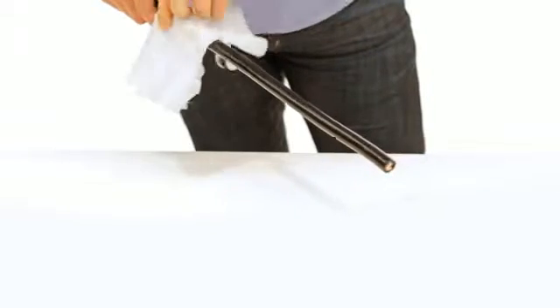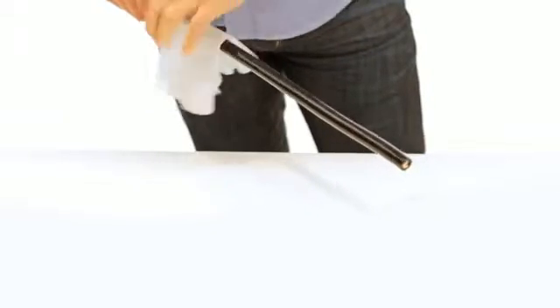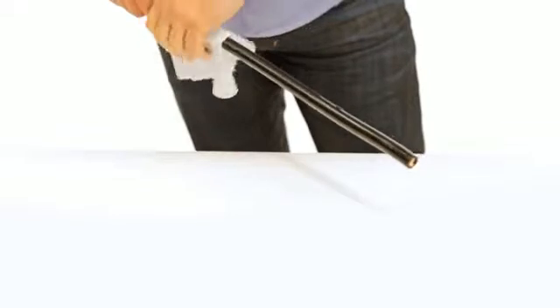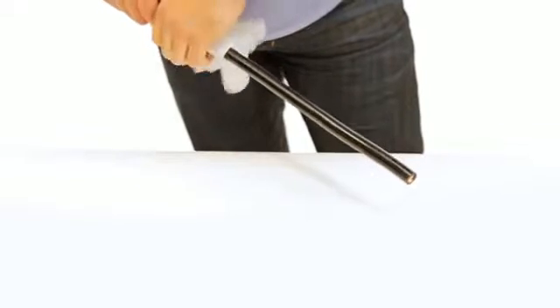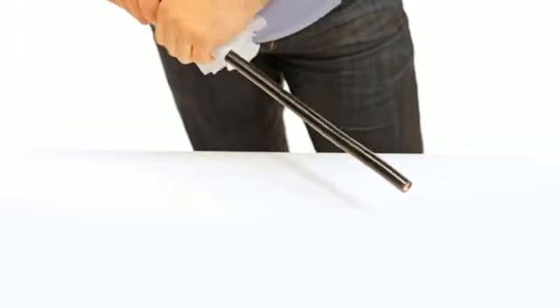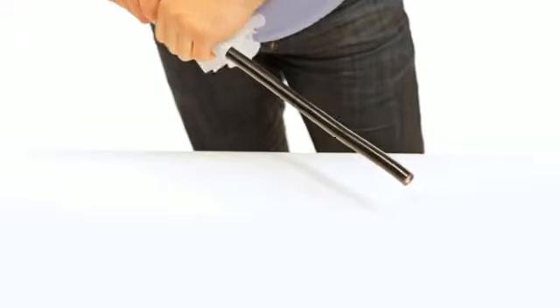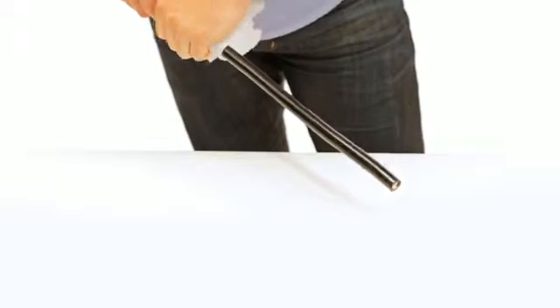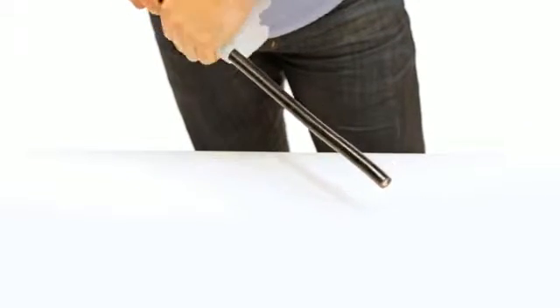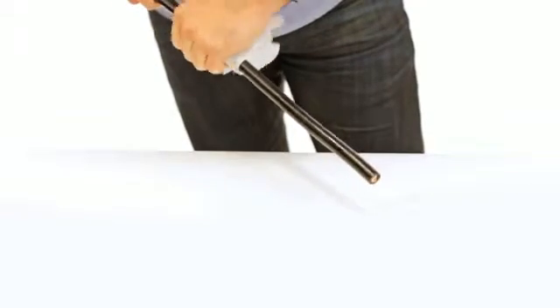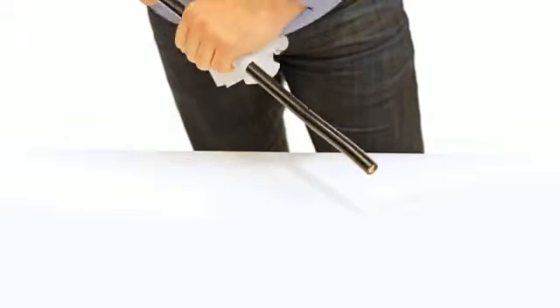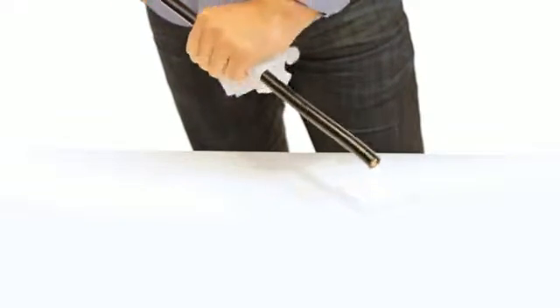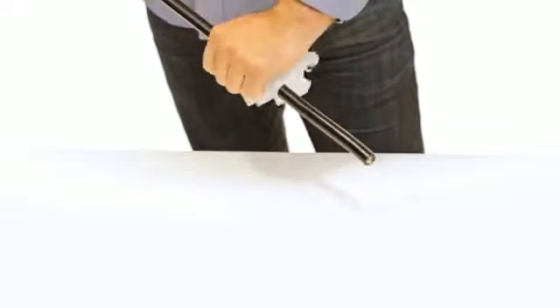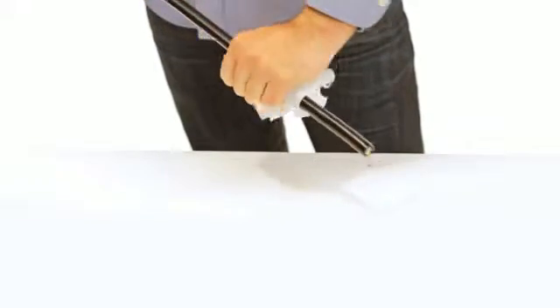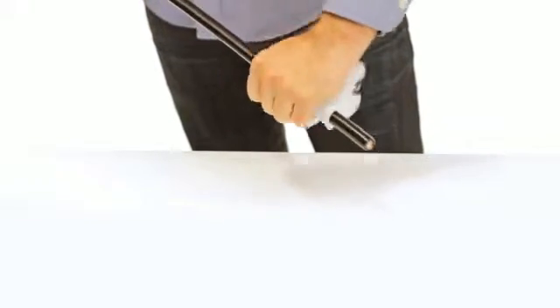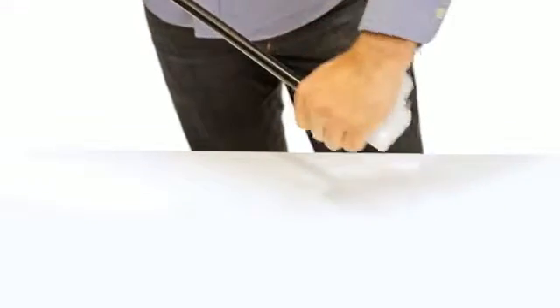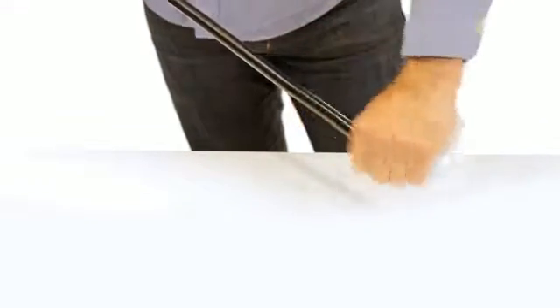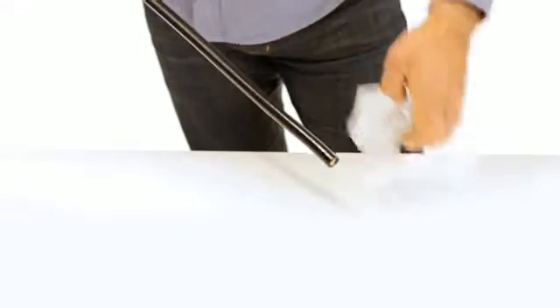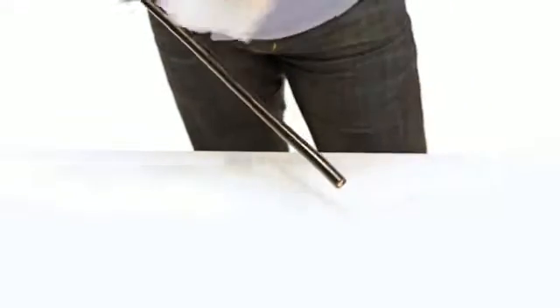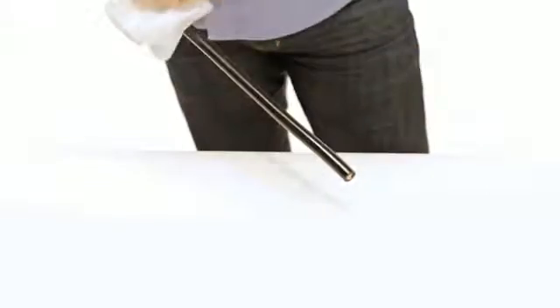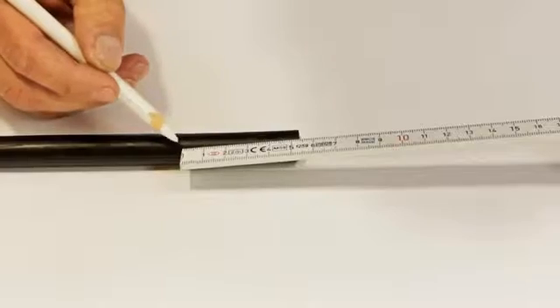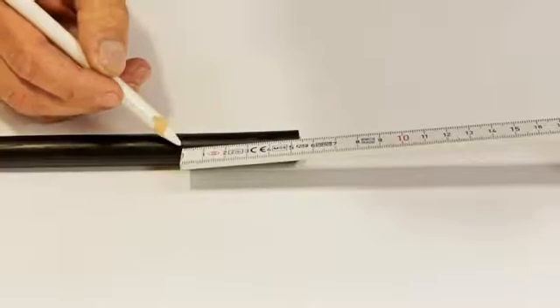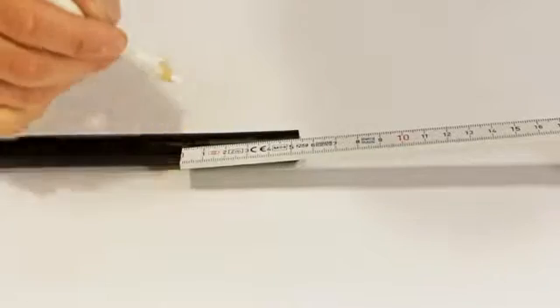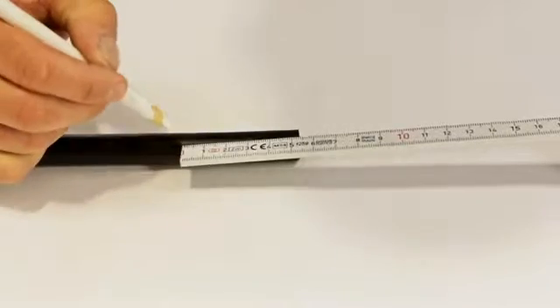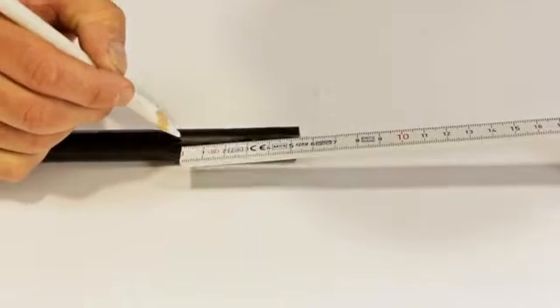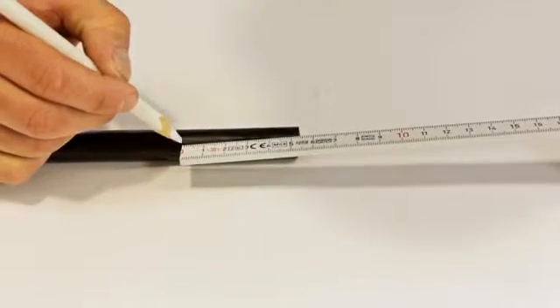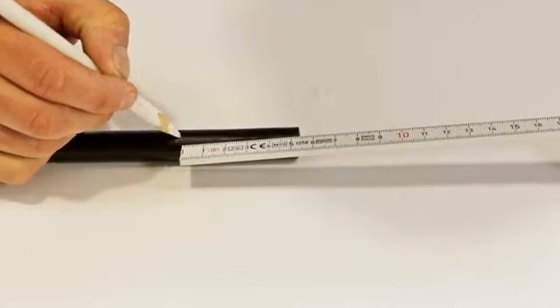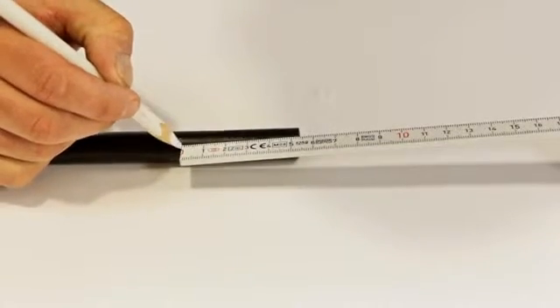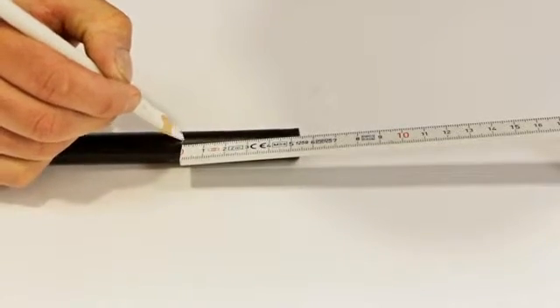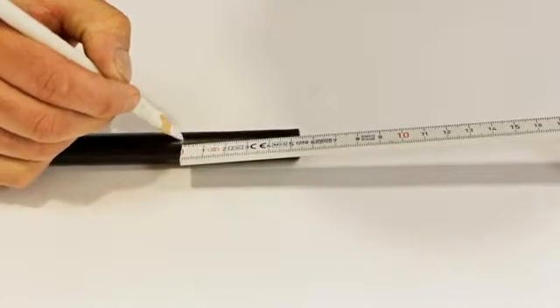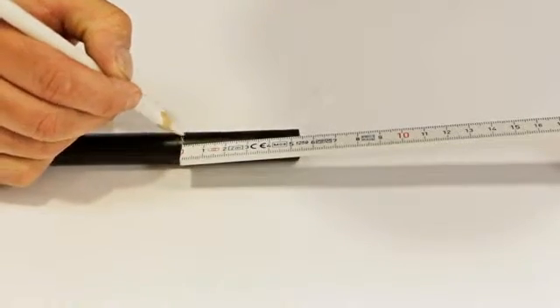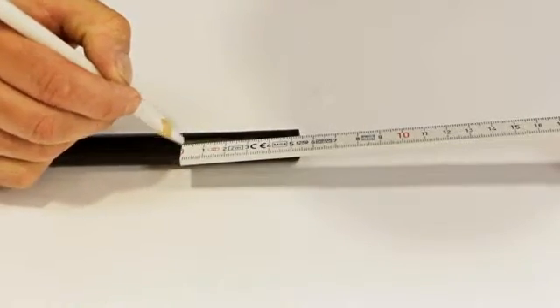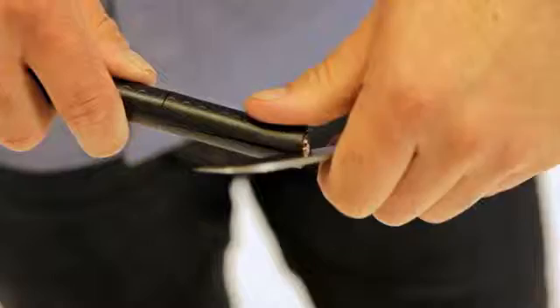Clean the cable sheath for a distance of 300mm either side of the joint area. Remove the insulation according to the dimensions in the instruction.